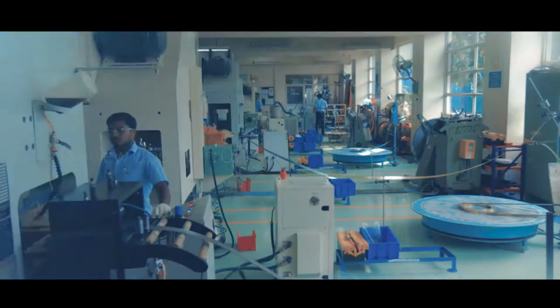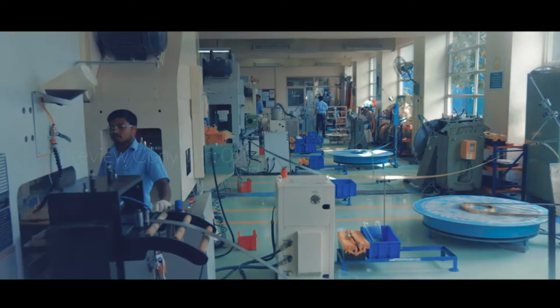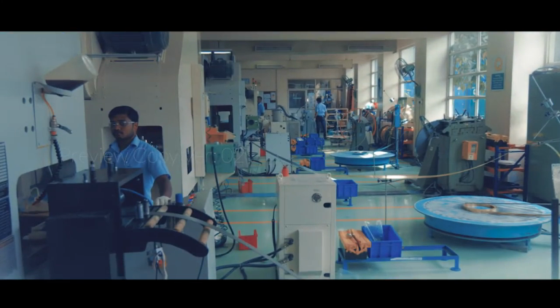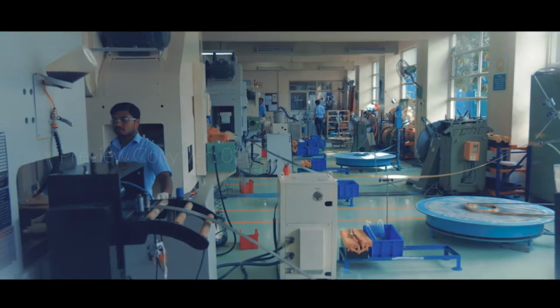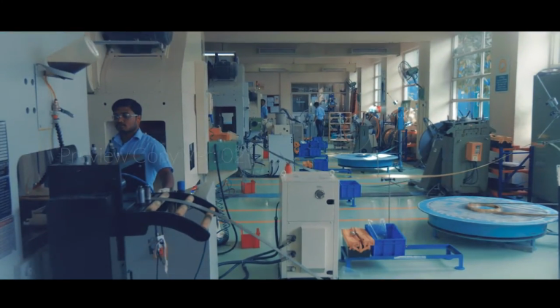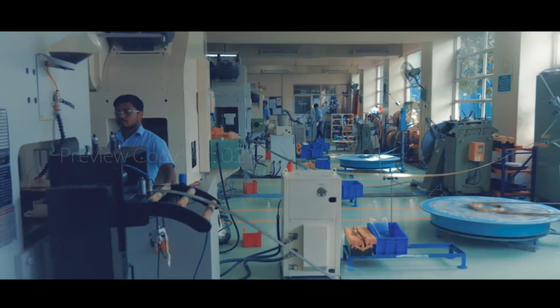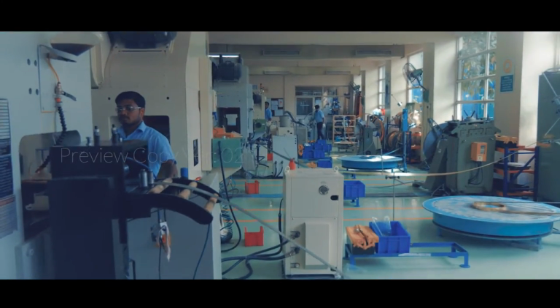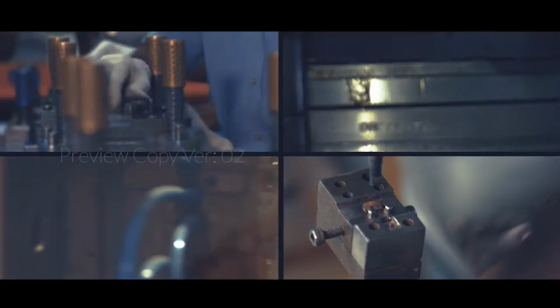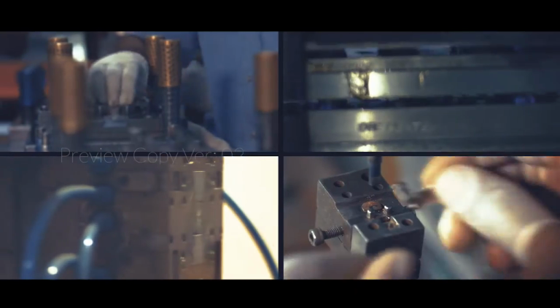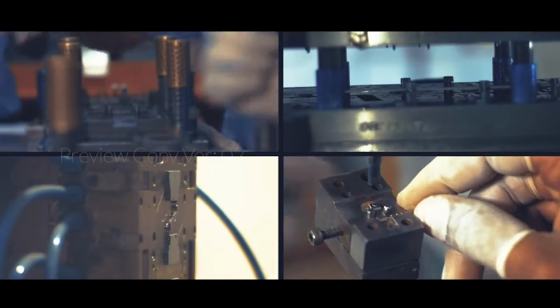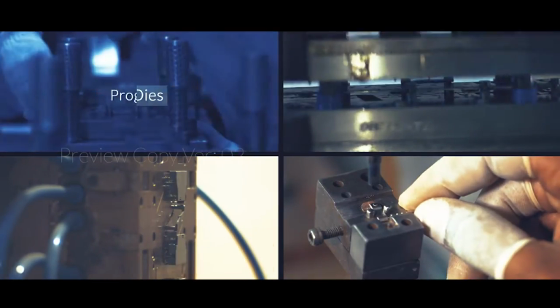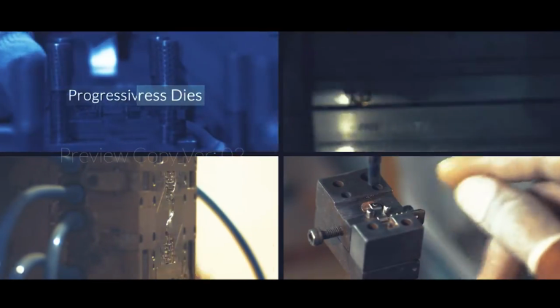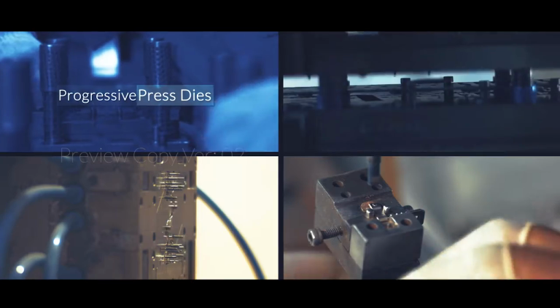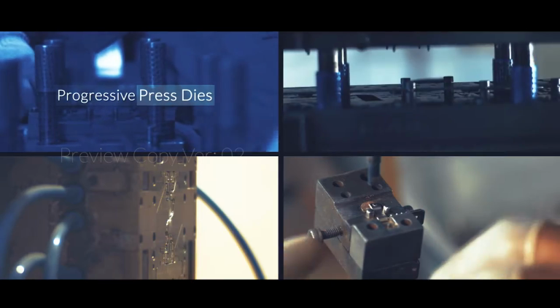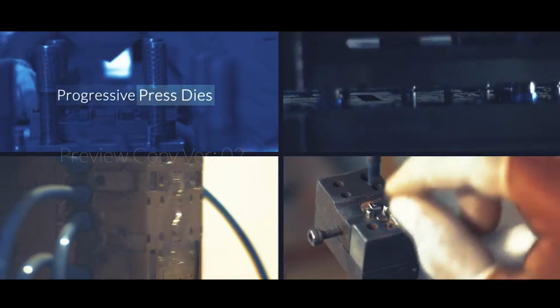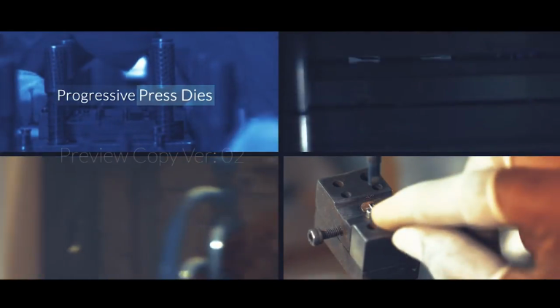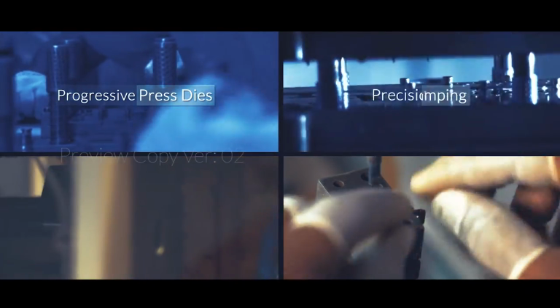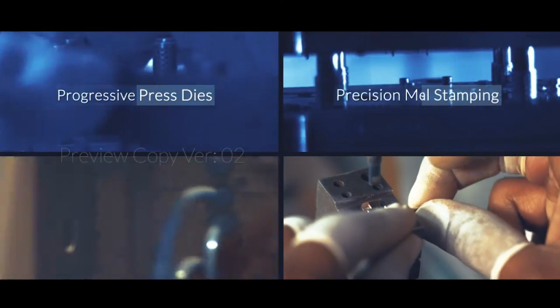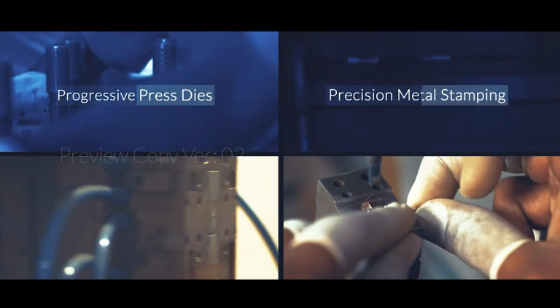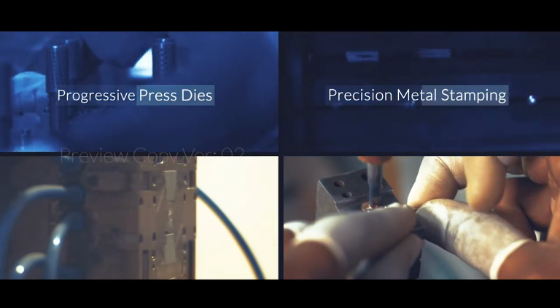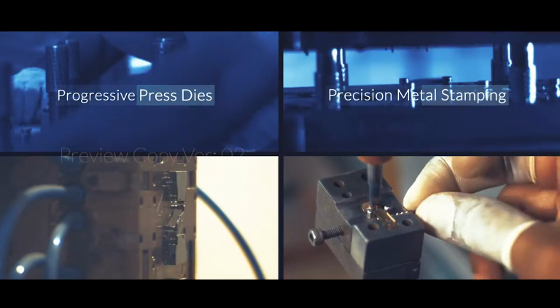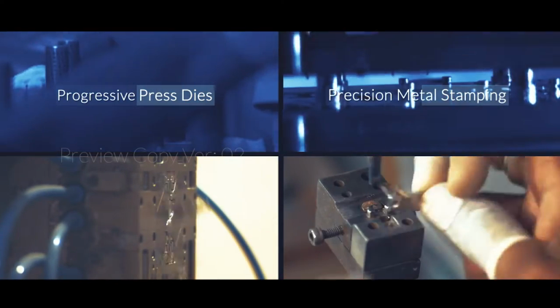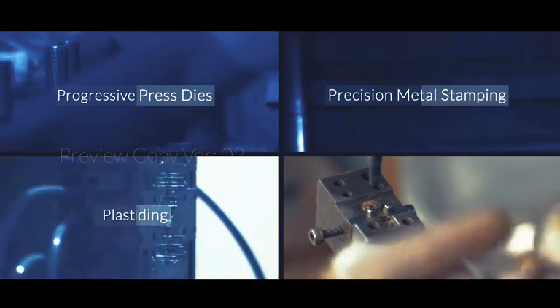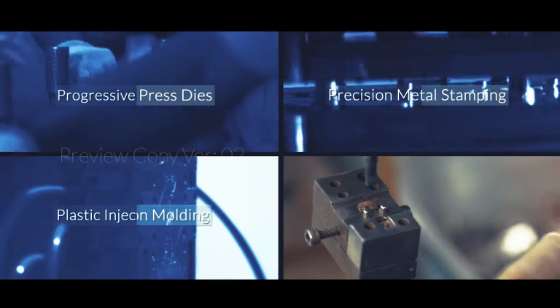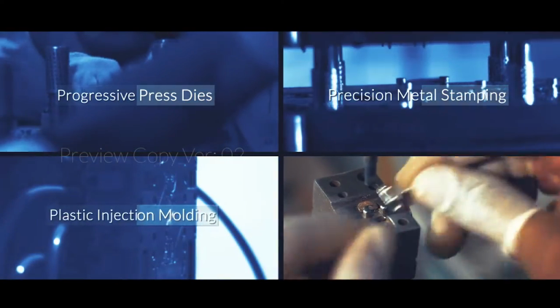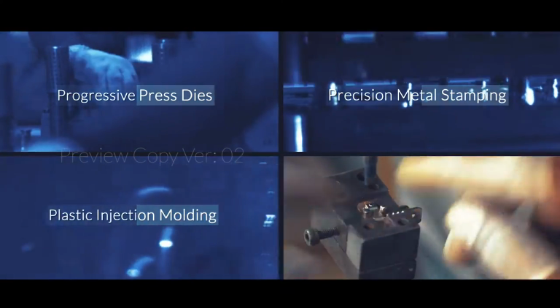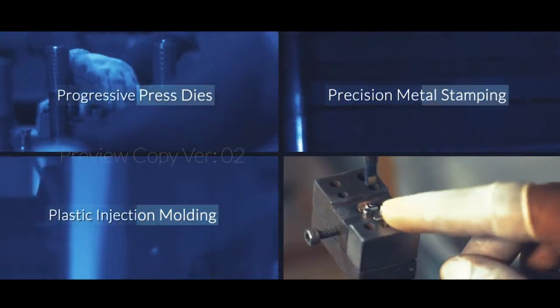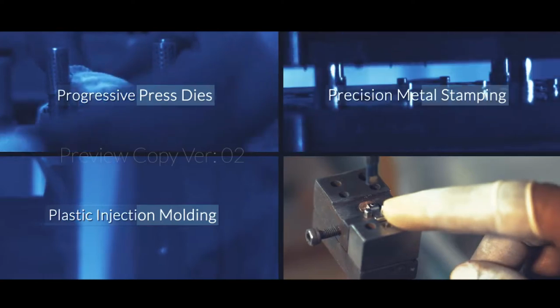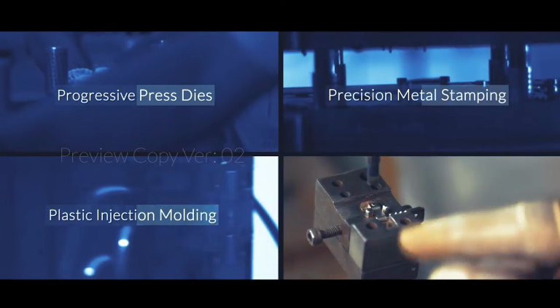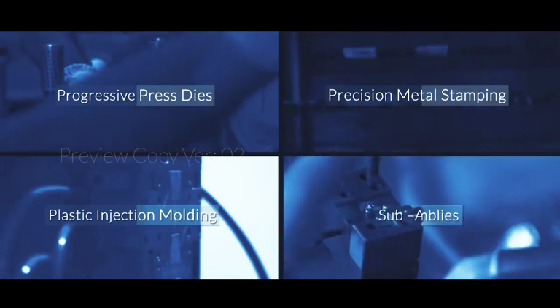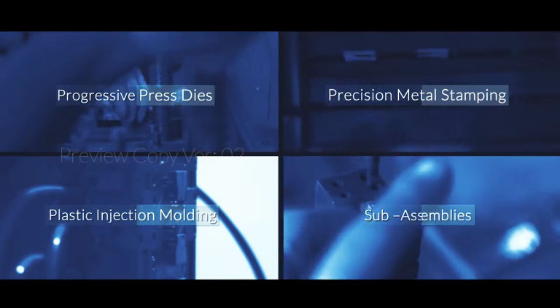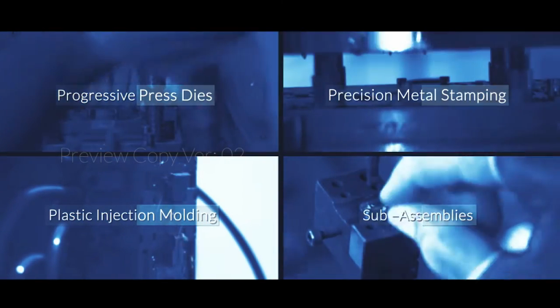The comprehensive capabilities of Igen include progressive press dies, precision metal stamping, plastic injection molding and sub-assemblies.